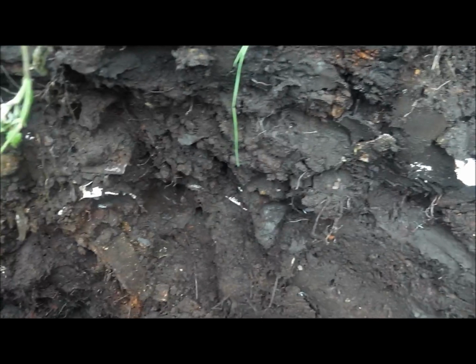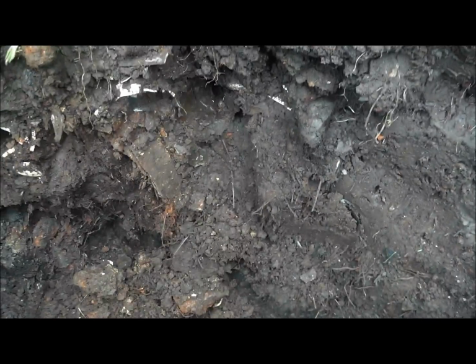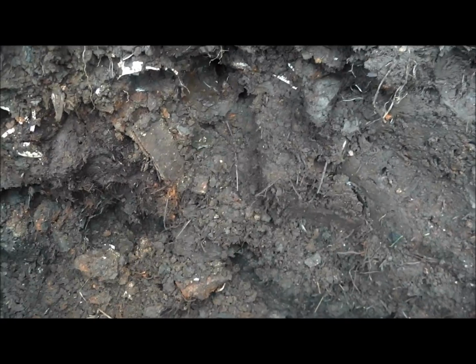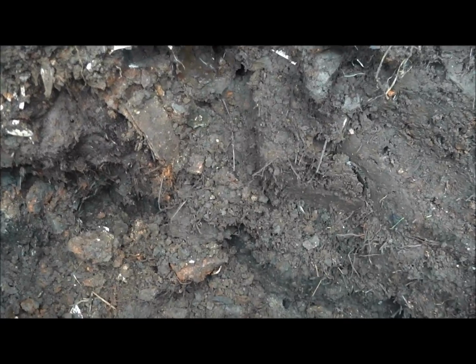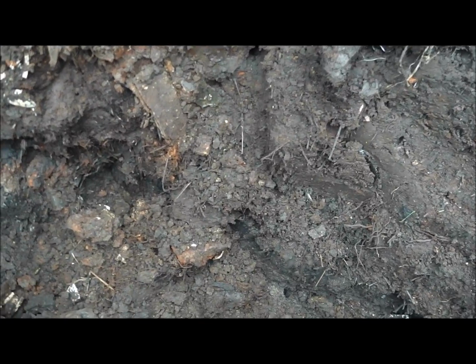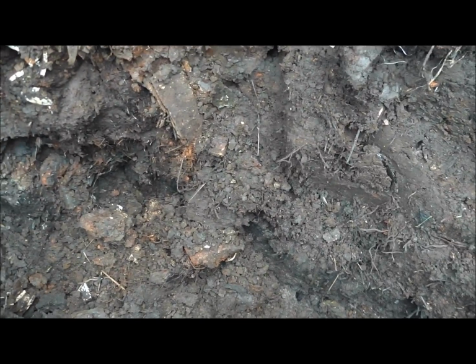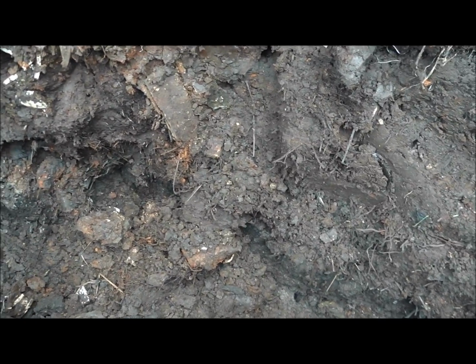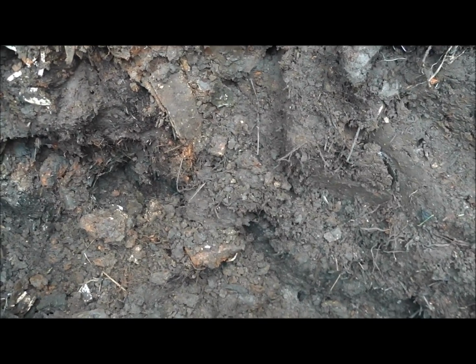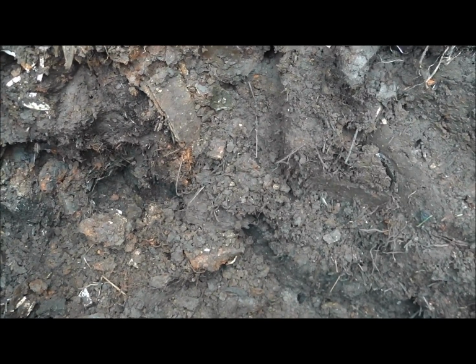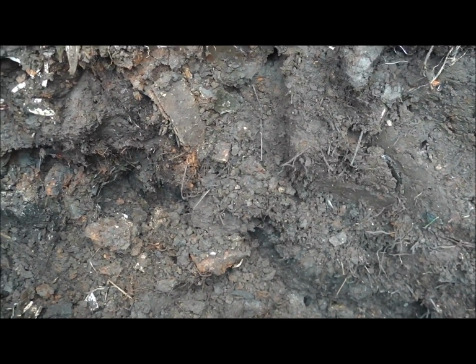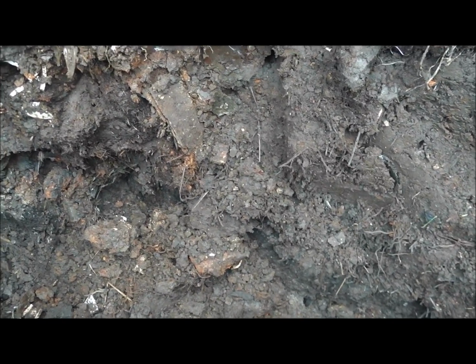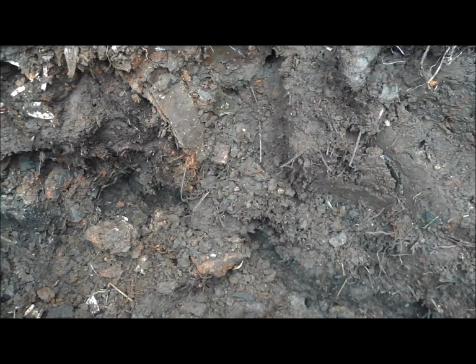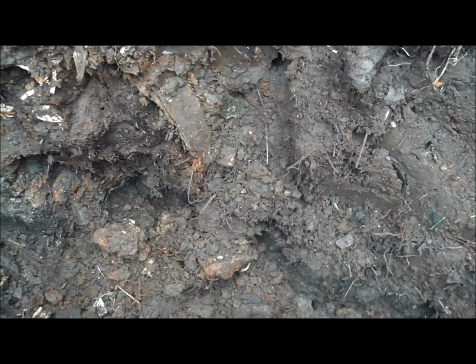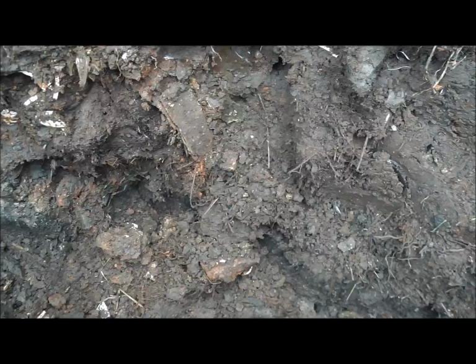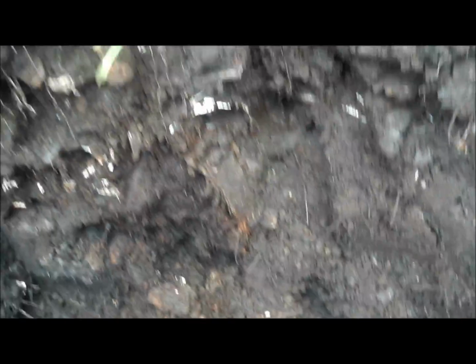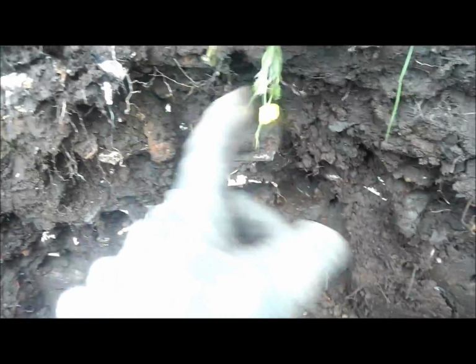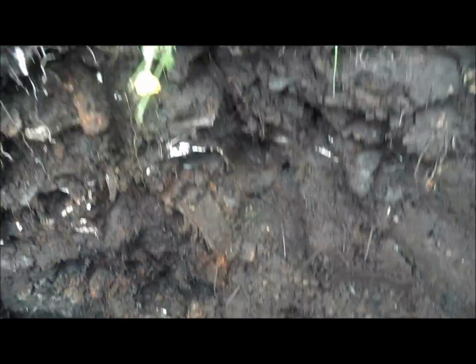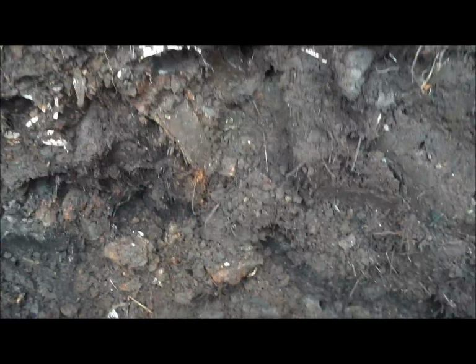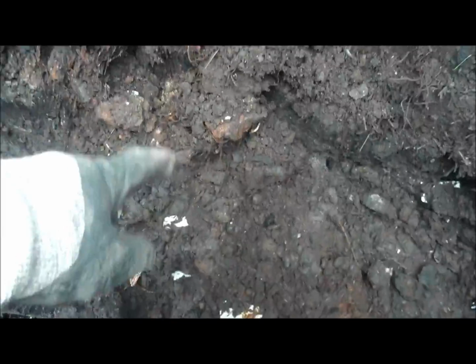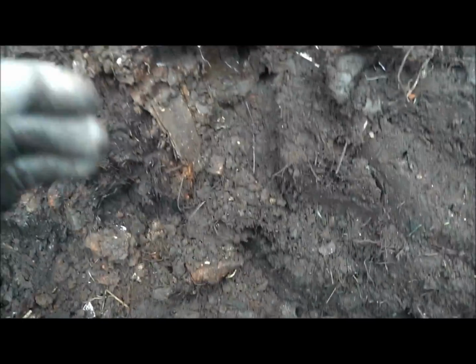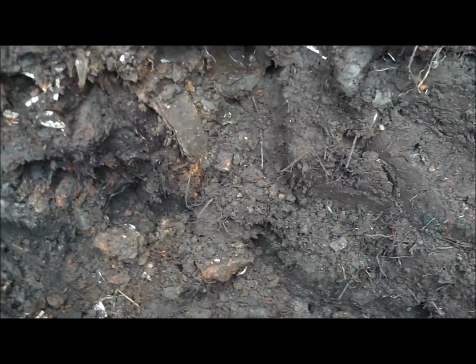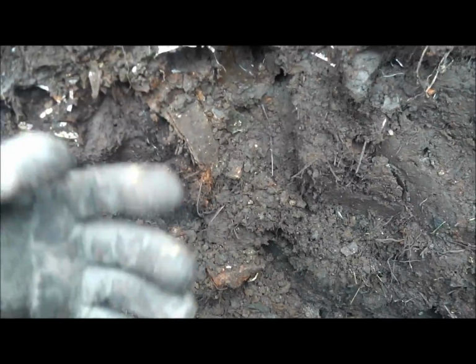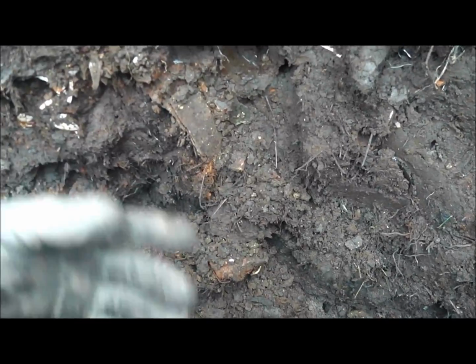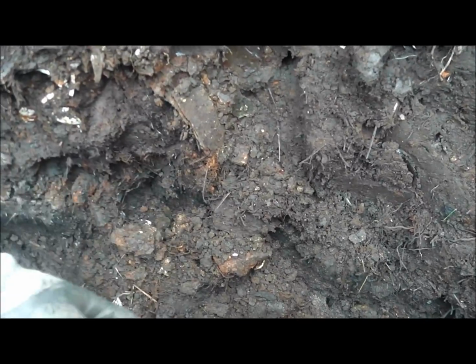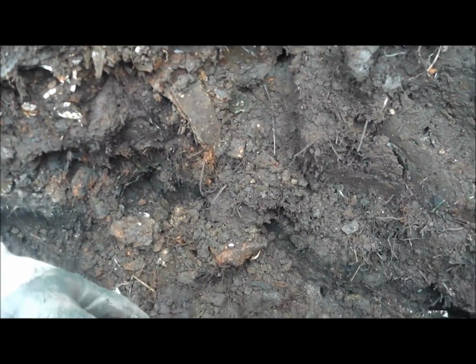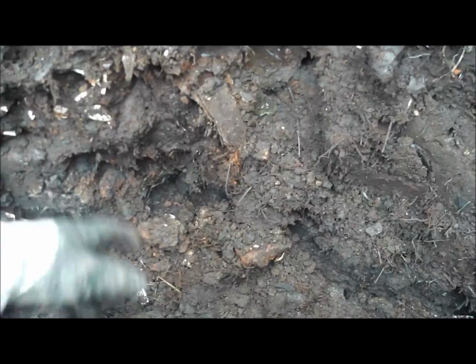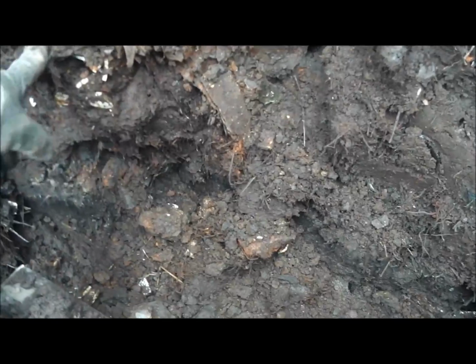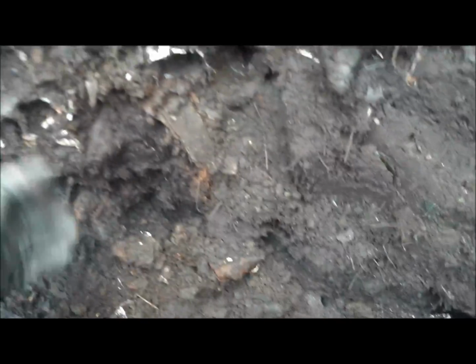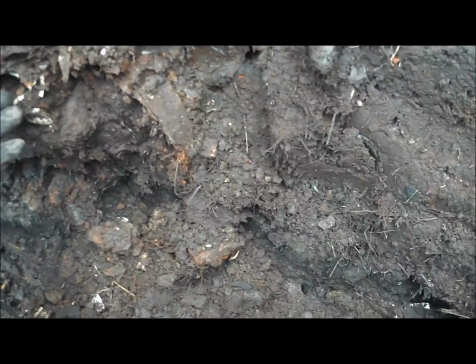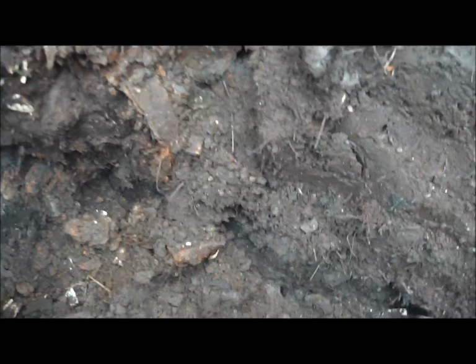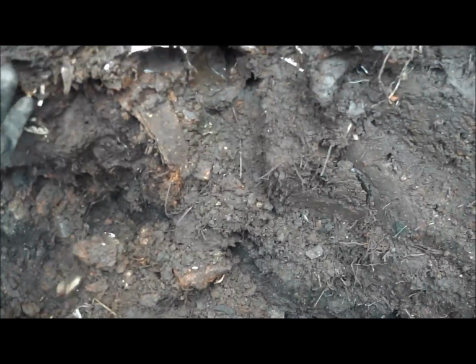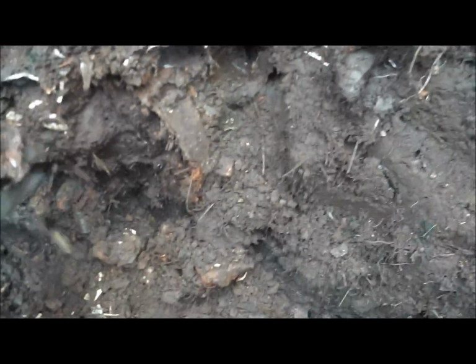Good evening guys, how are we? Back out again, back out to the bottle dig, back out where the guys are coming next Sunday. We're in a little channel here, I've dug down, I'm about three and a half feet, probably four feet. We're just going to have a look and see if we can get any bottles.